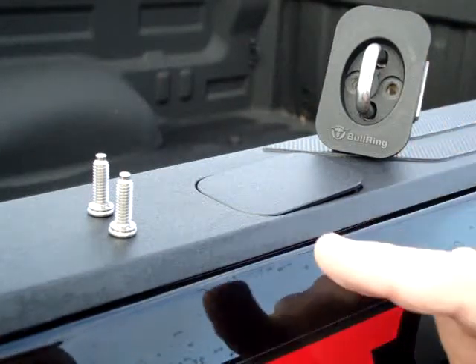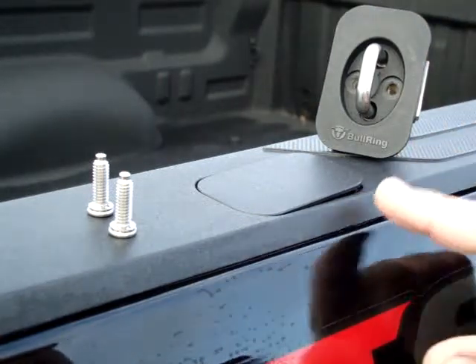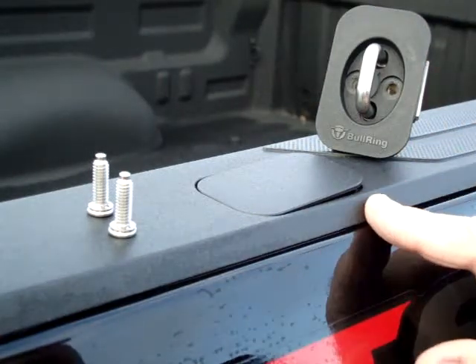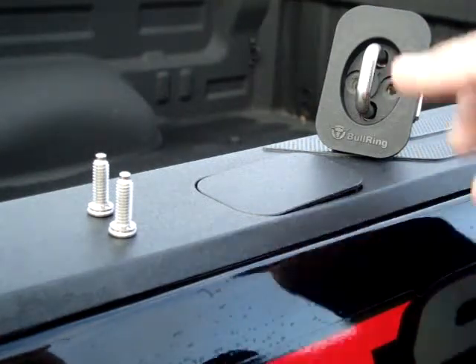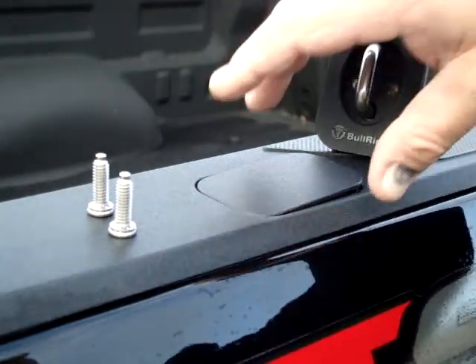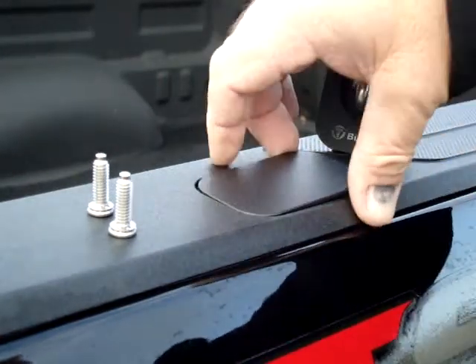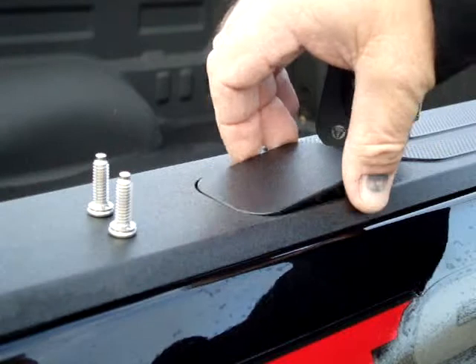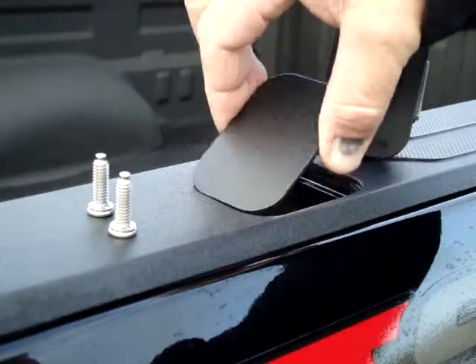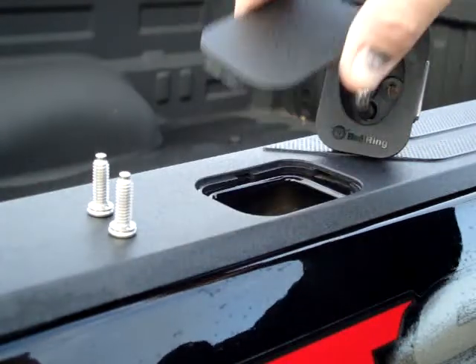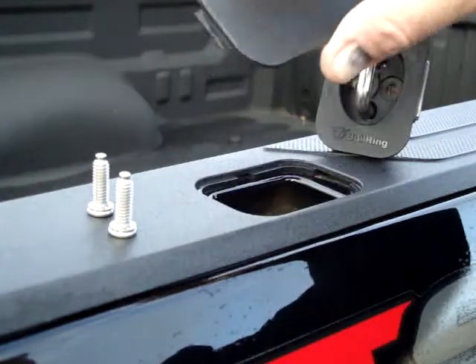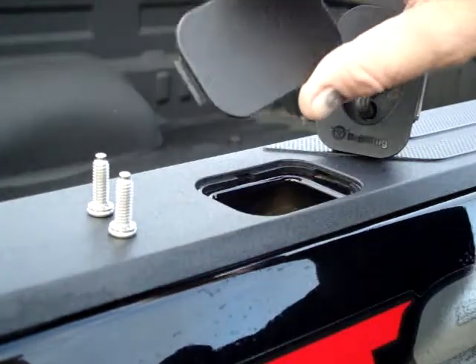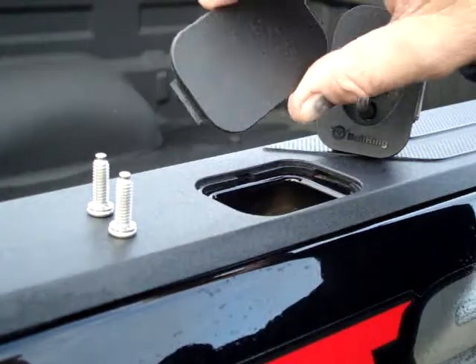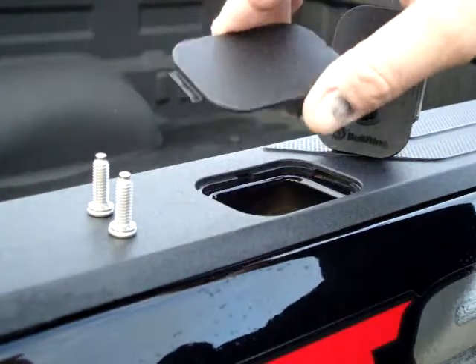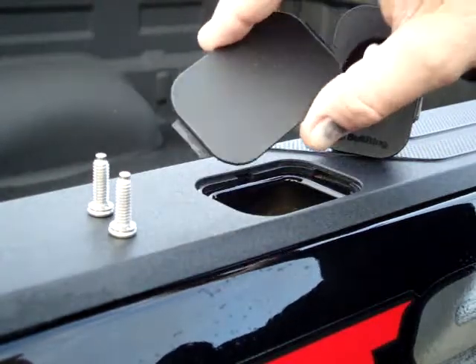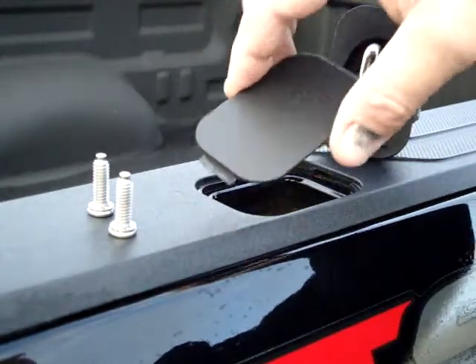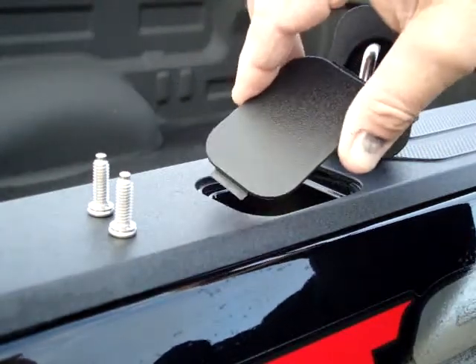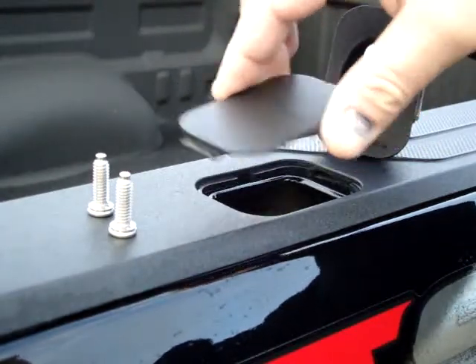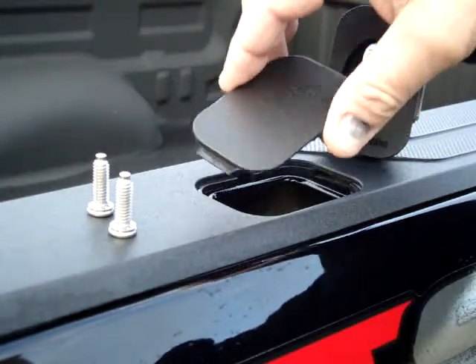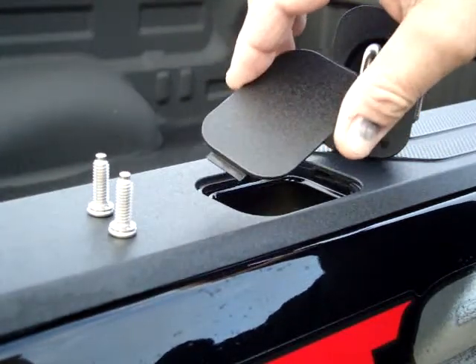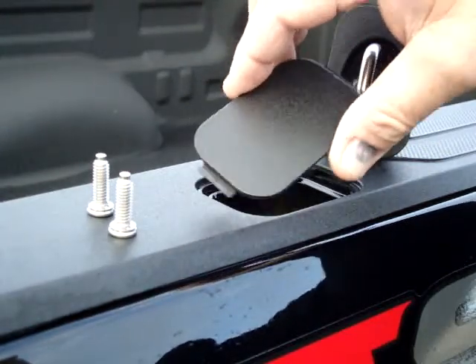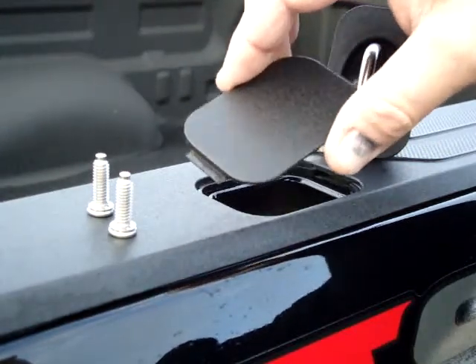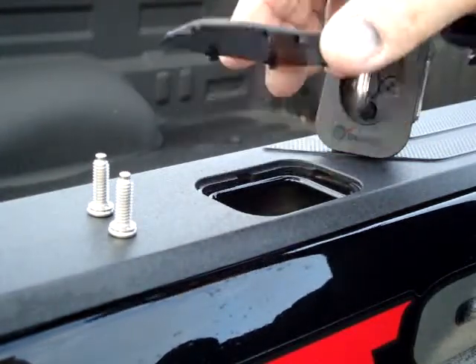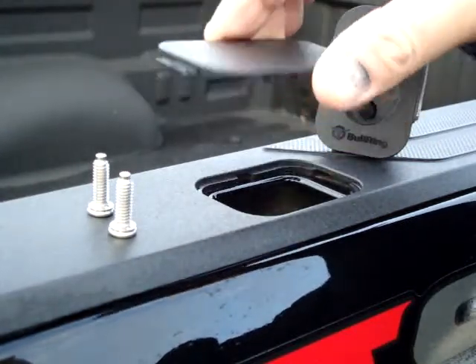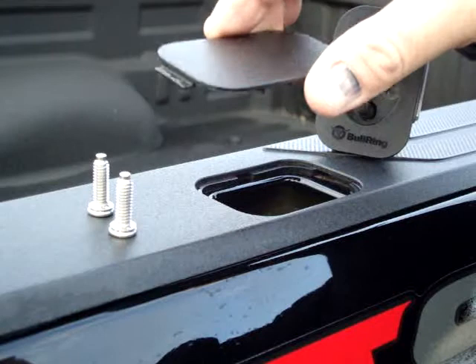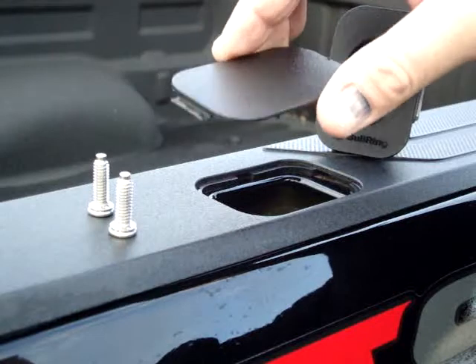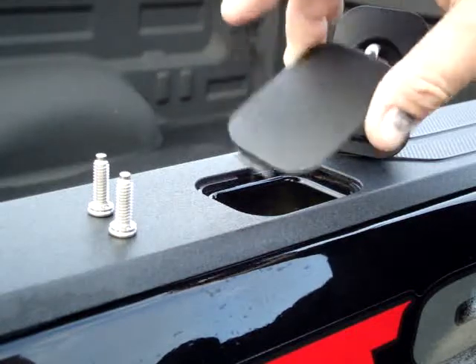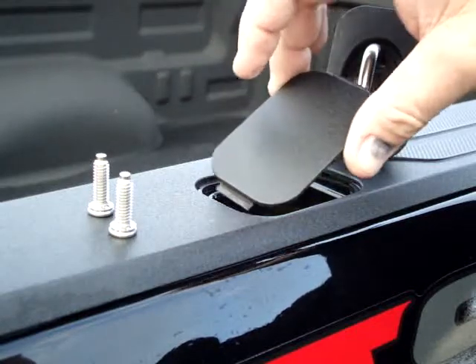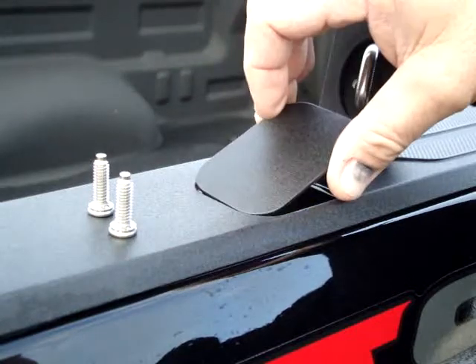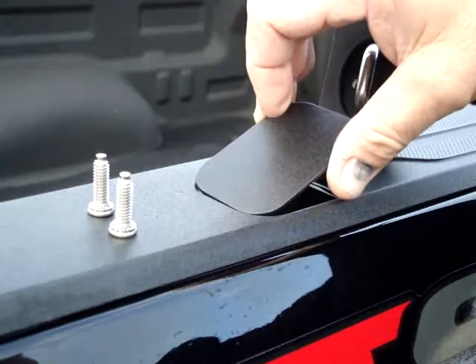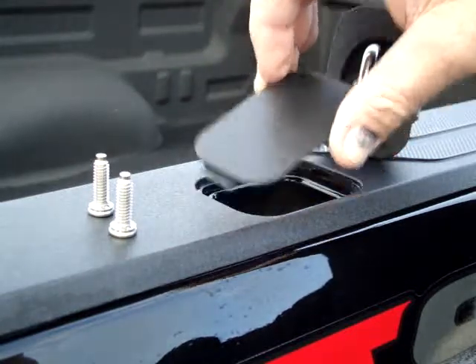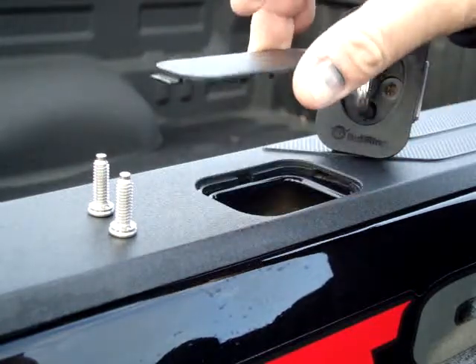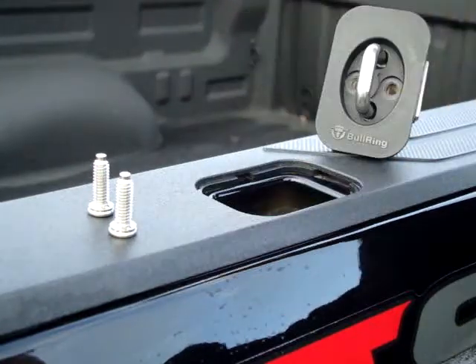To start, just pull your plug out. On a hot day you can do it with your fingers. On a cold day this kind of gets stiff, so you might want to use a screwdriver to lift that up.